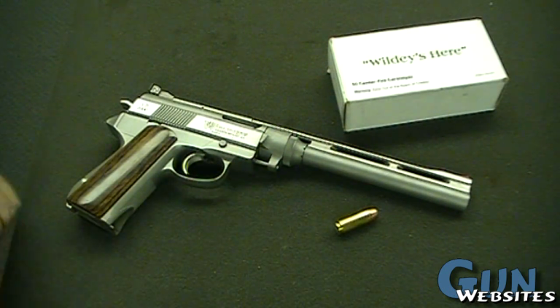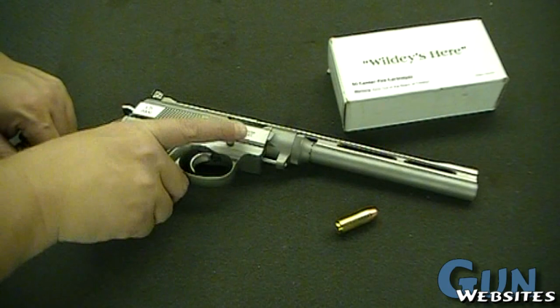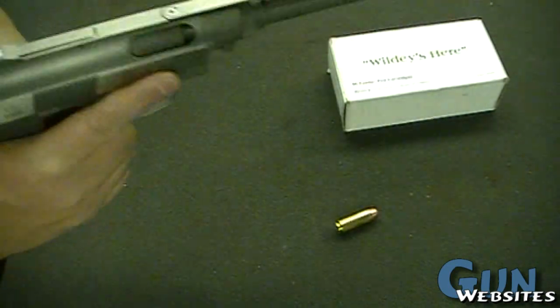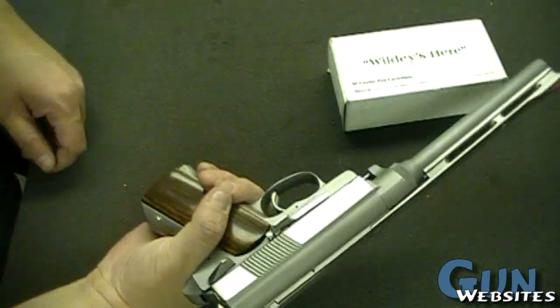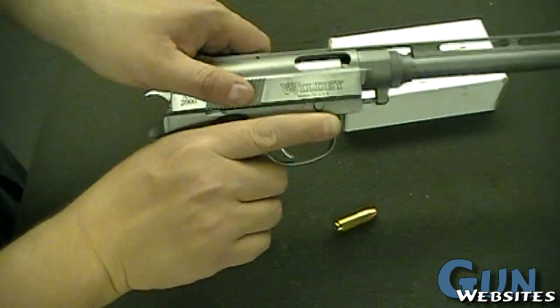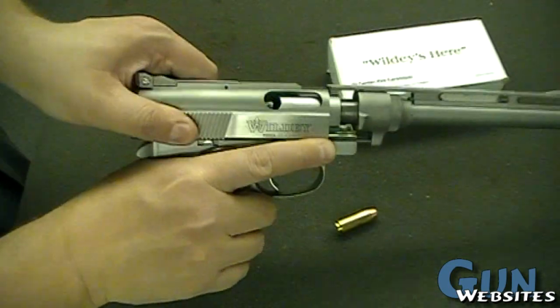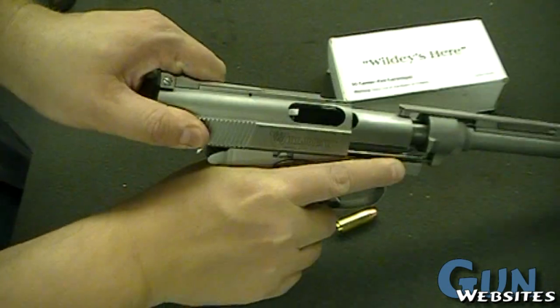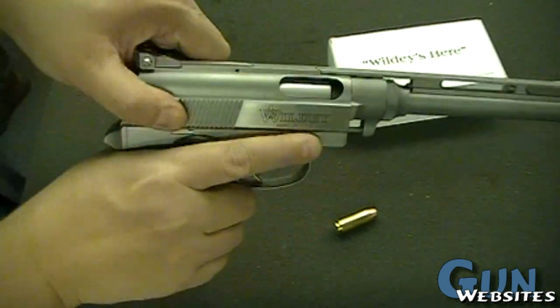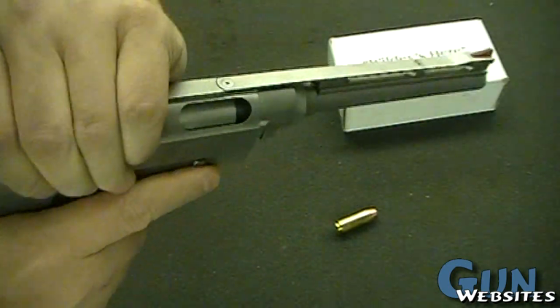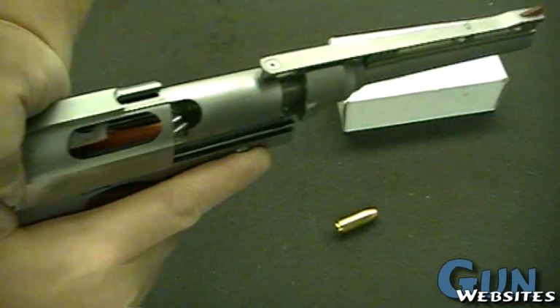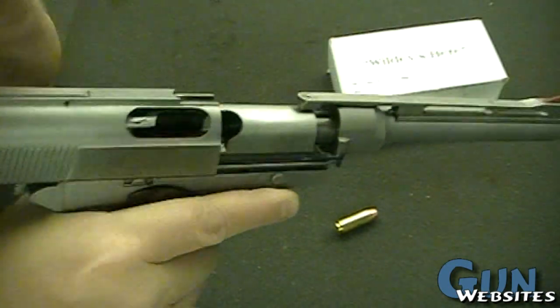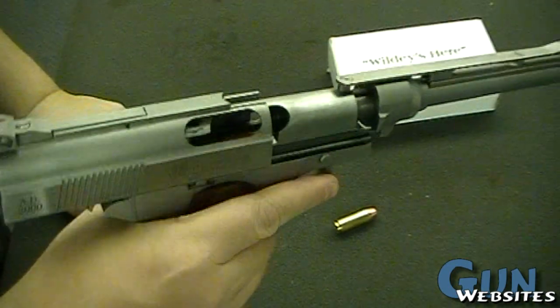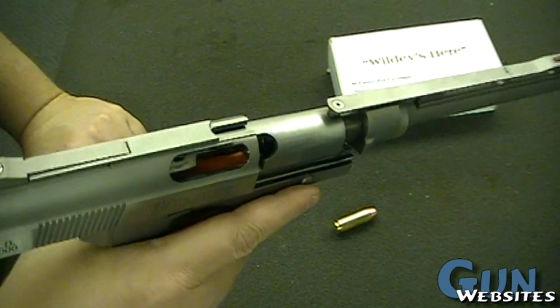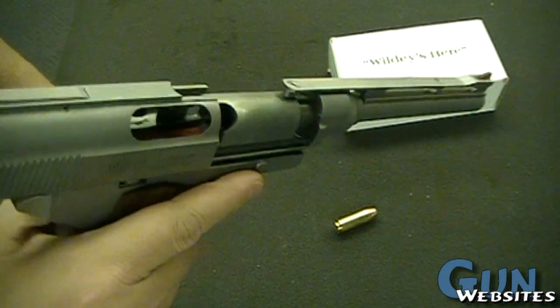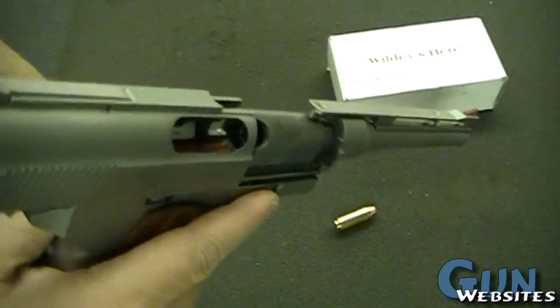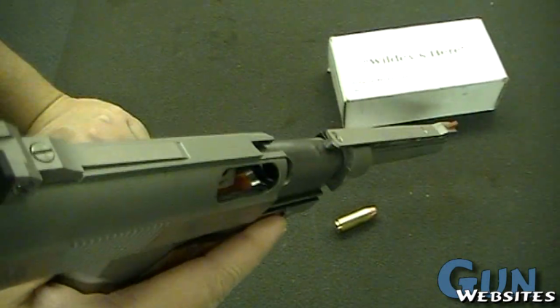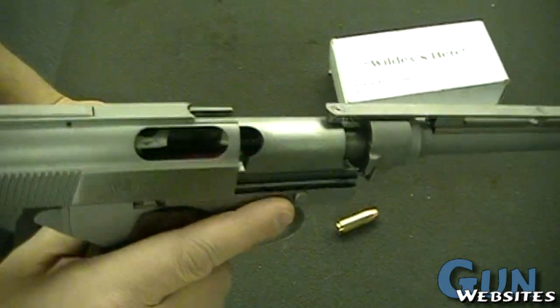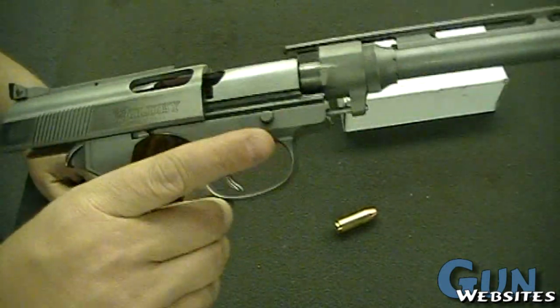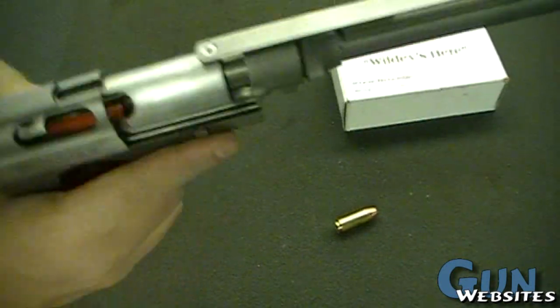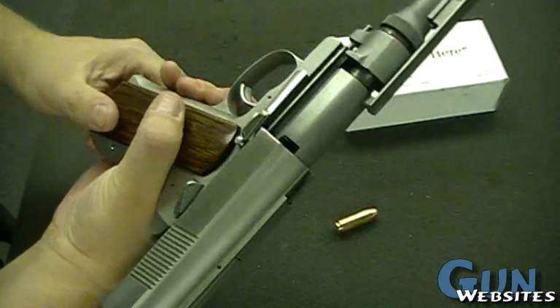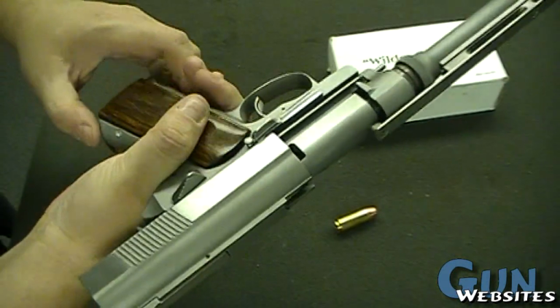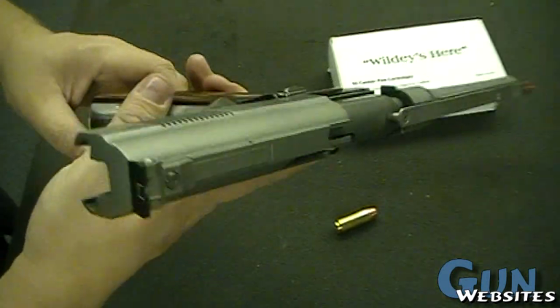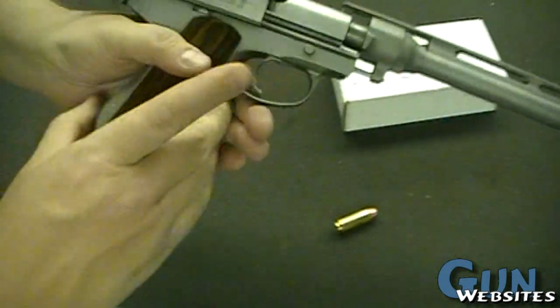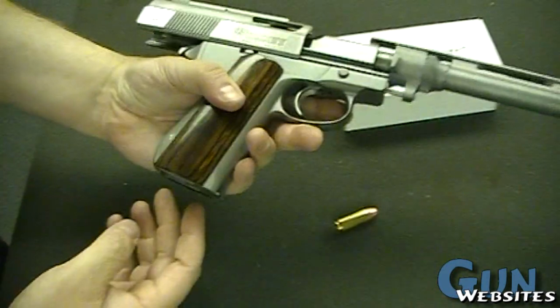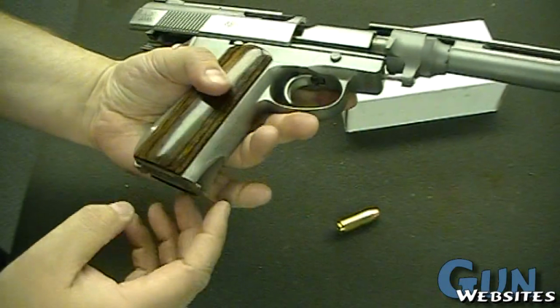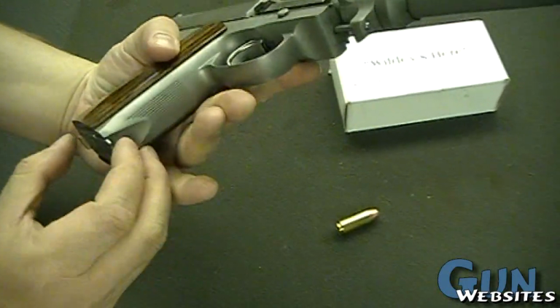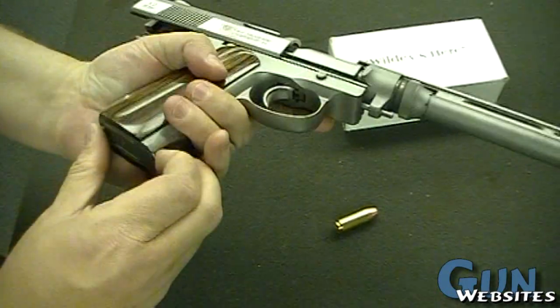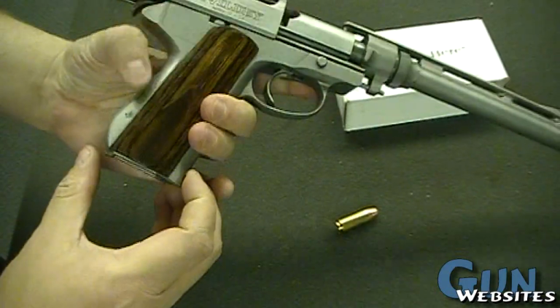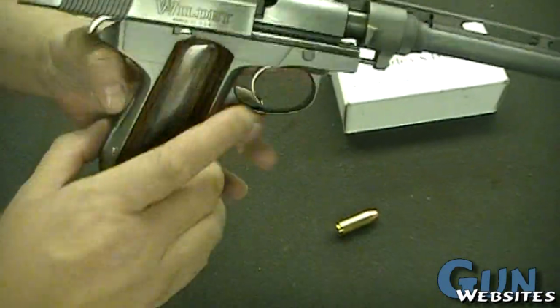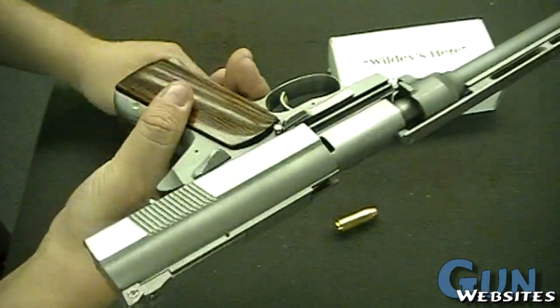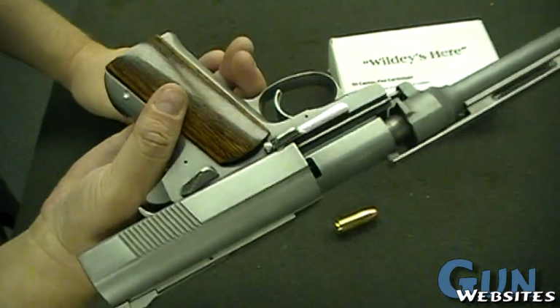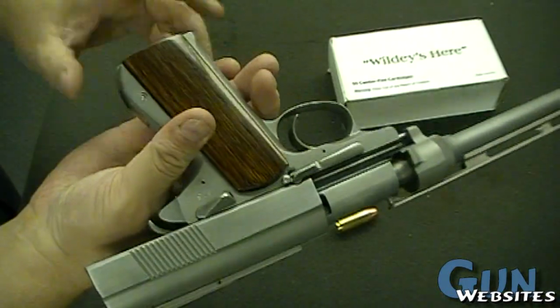Semi-auto, obviously. Pretty much as big as an Auto Mag. We have to double-check, but we're pretty sure this came out of one of the Charles Bronson movies.